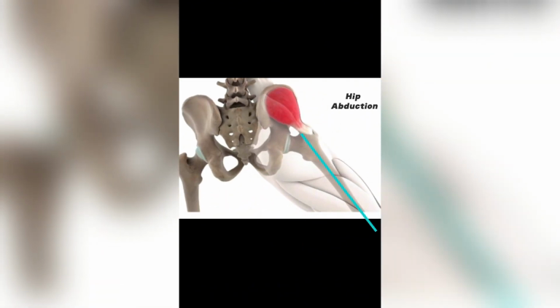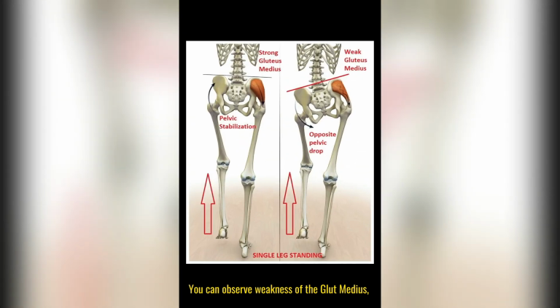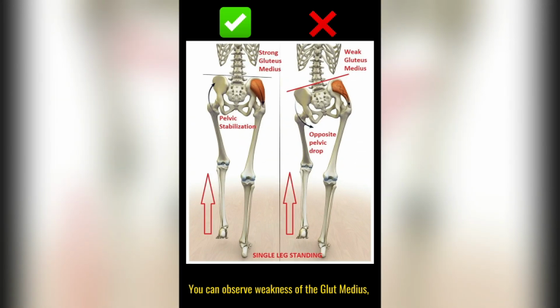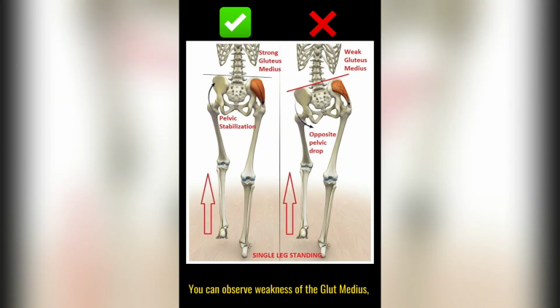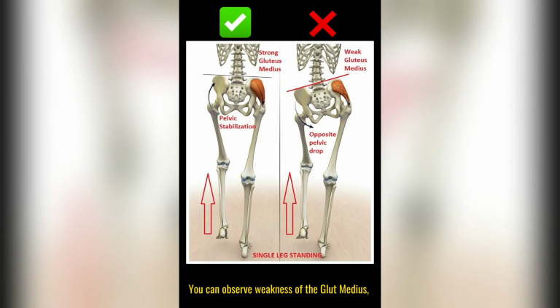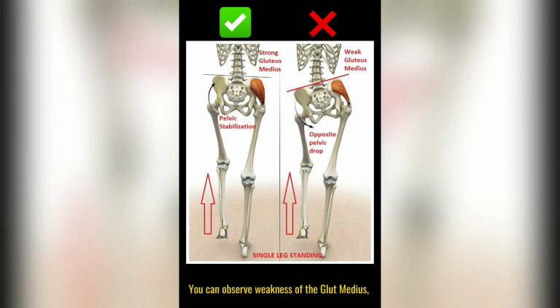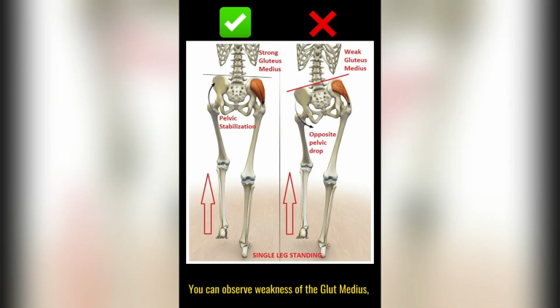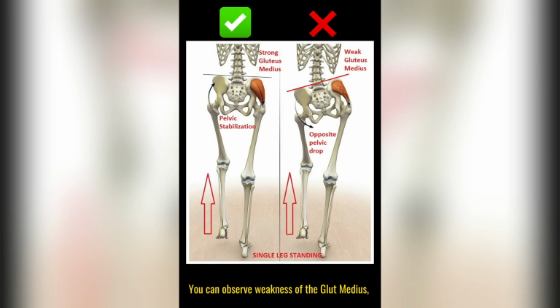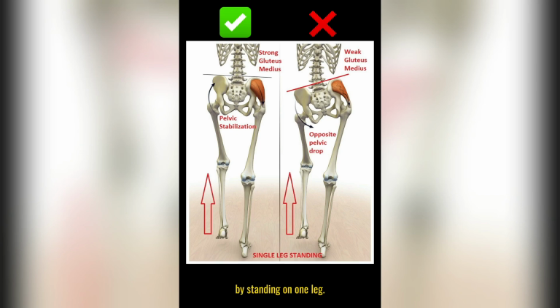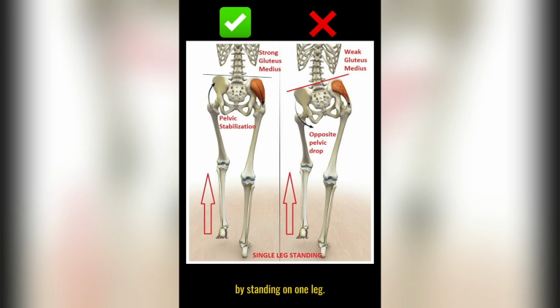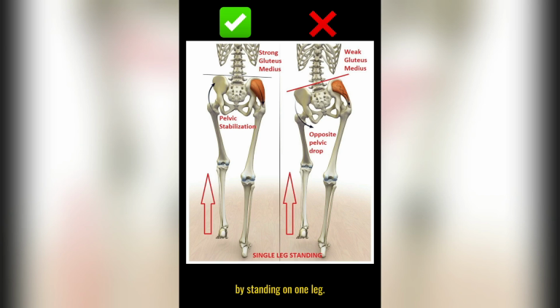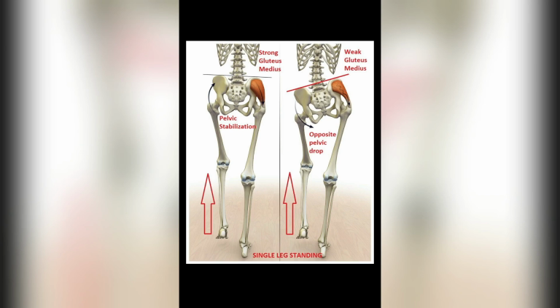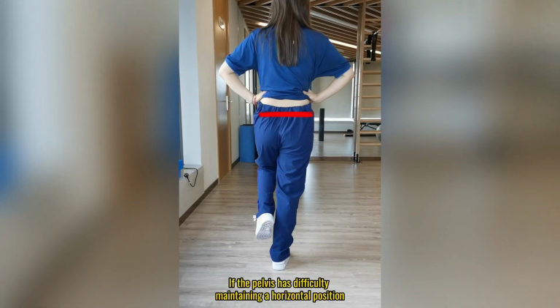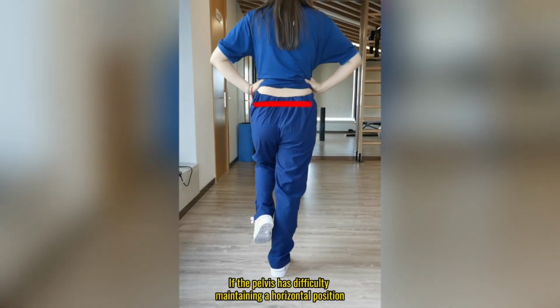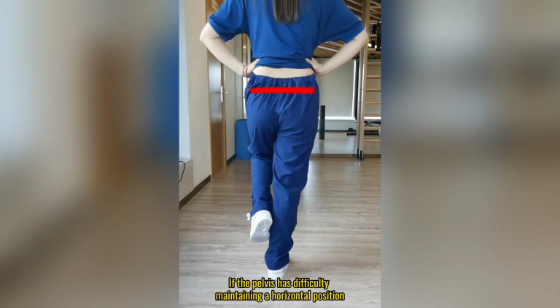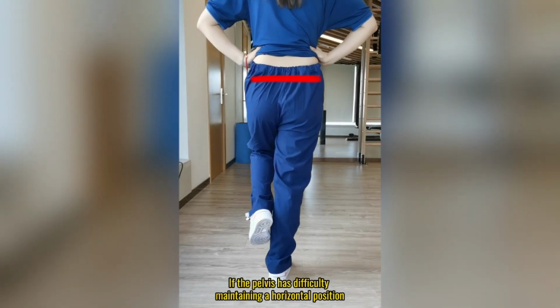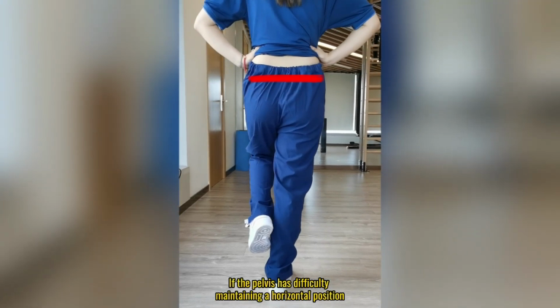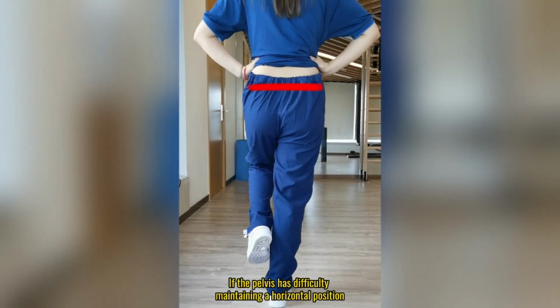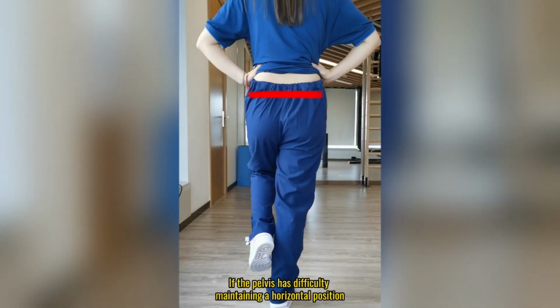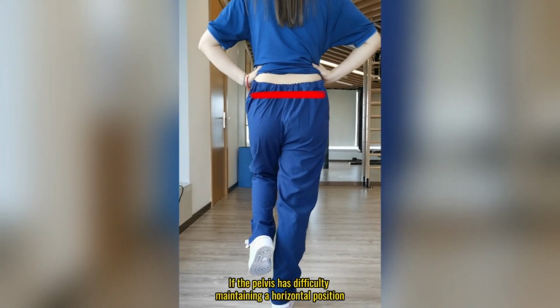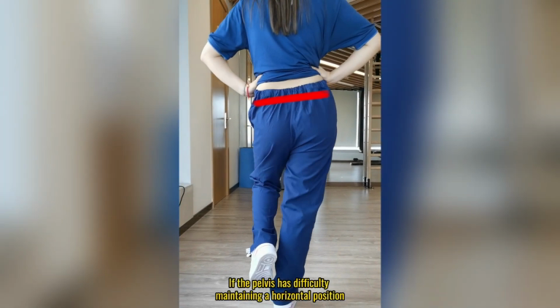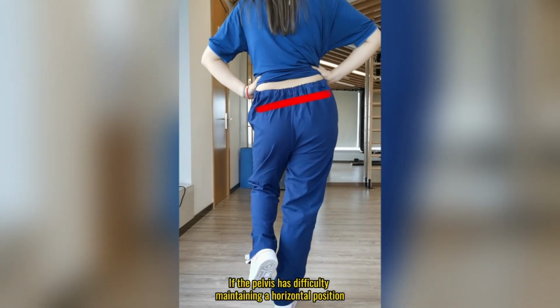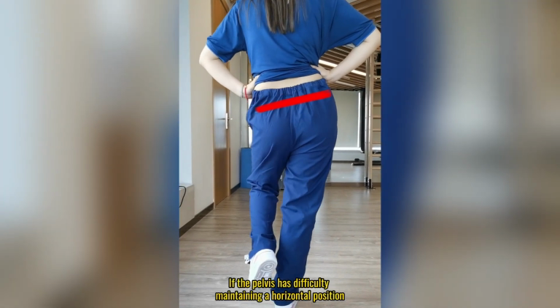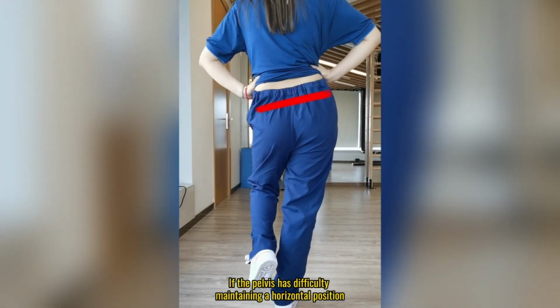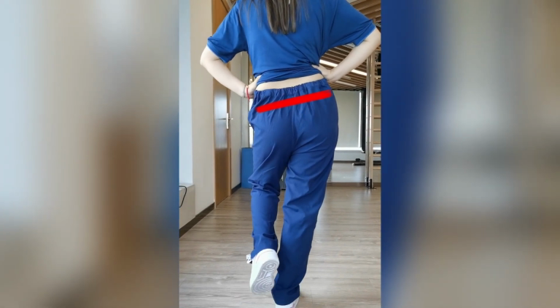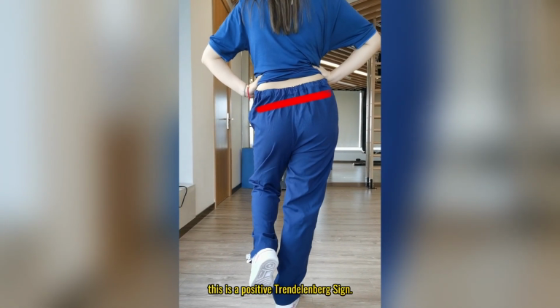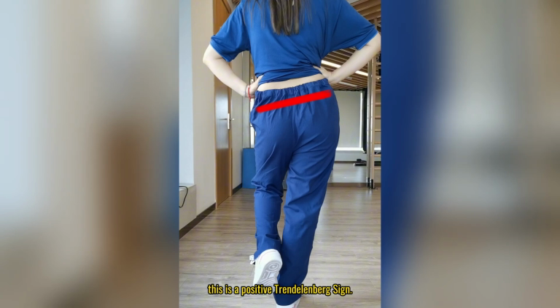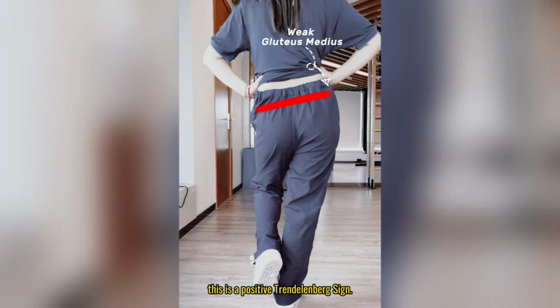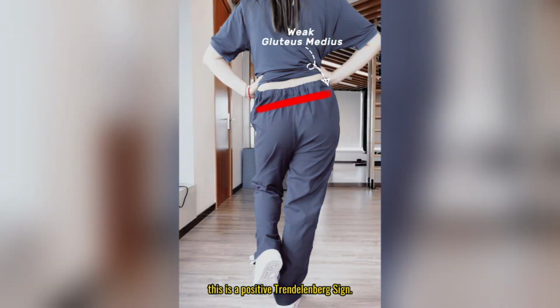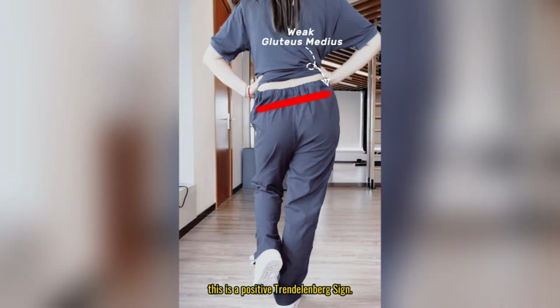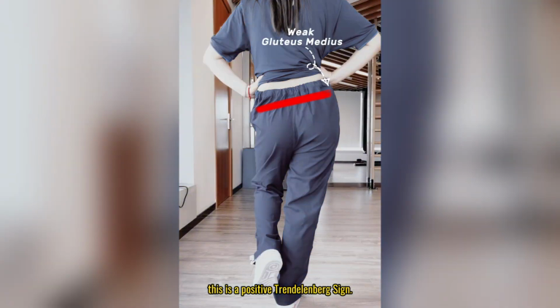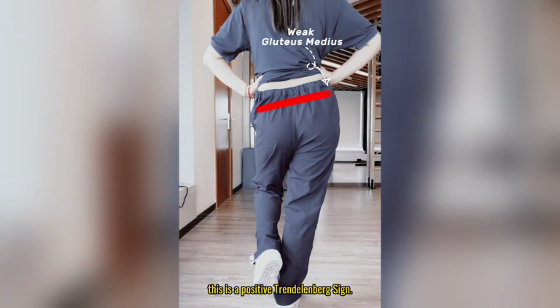You can observe weakness of the glute medius by standing on one leg. If the pelvis has difficulty maintaining a horizontal position, this is a positive Trendelenburg sign.